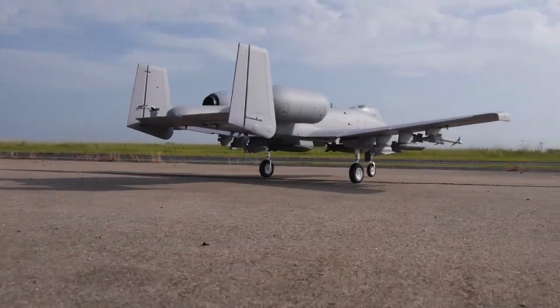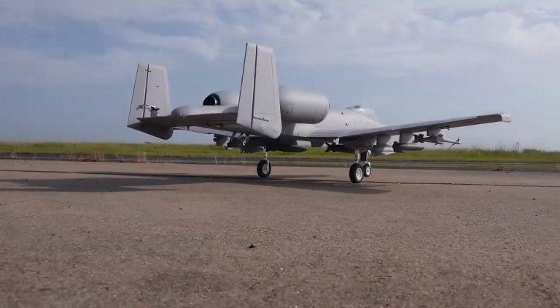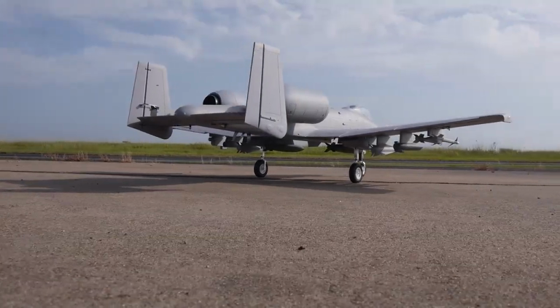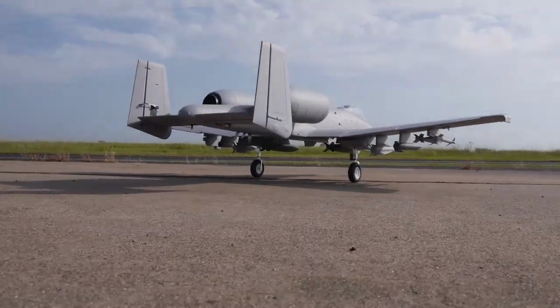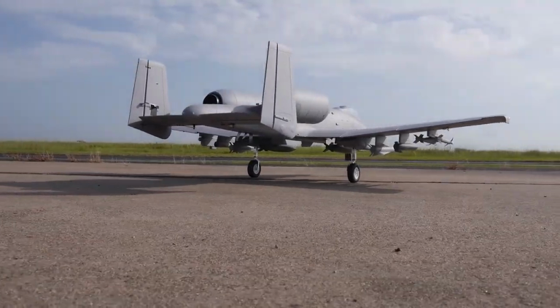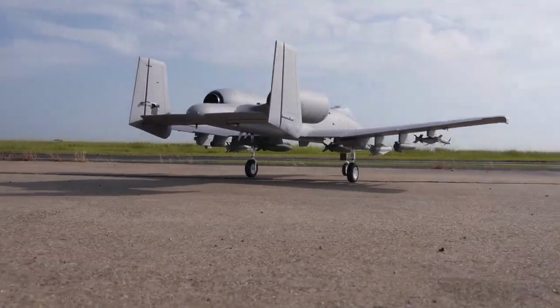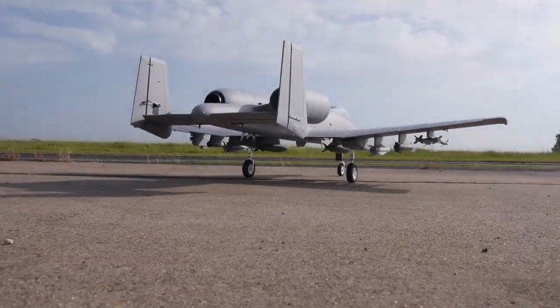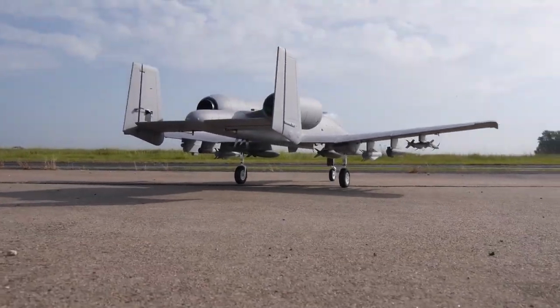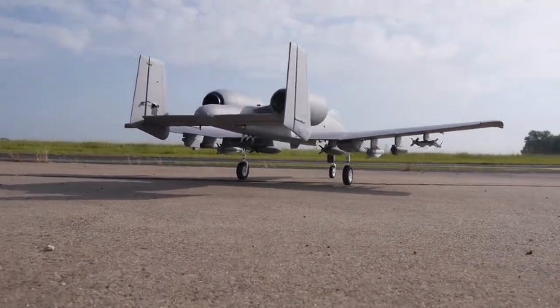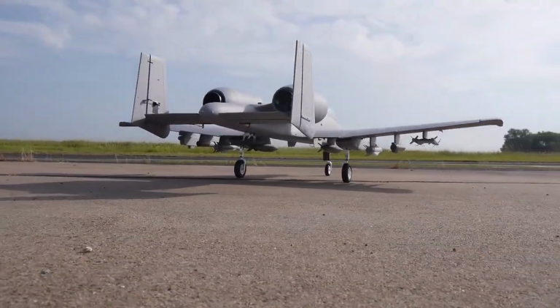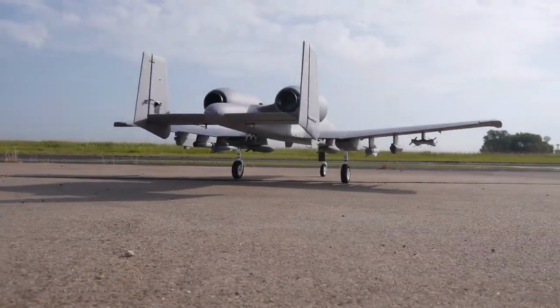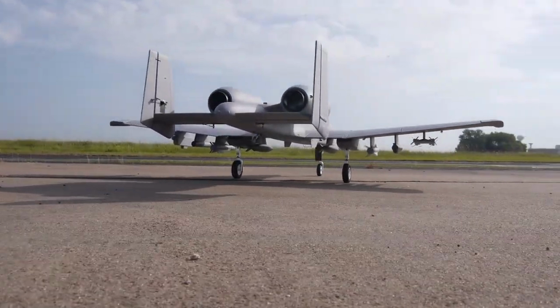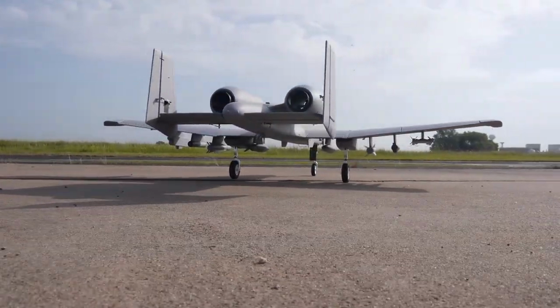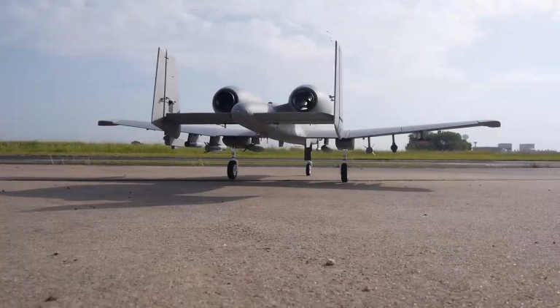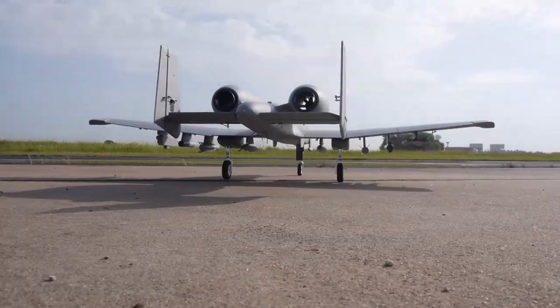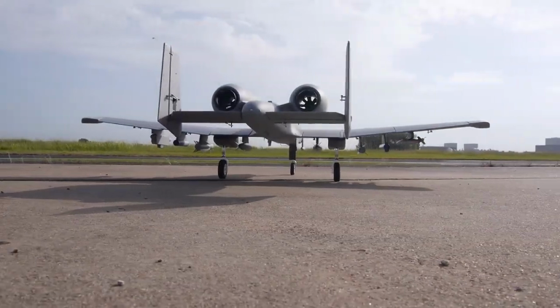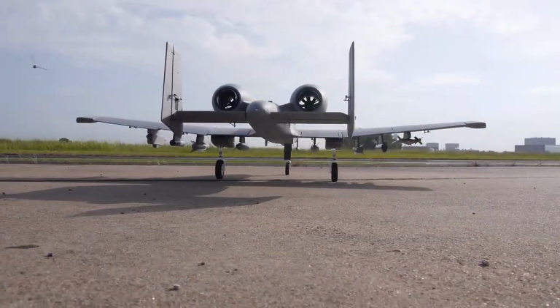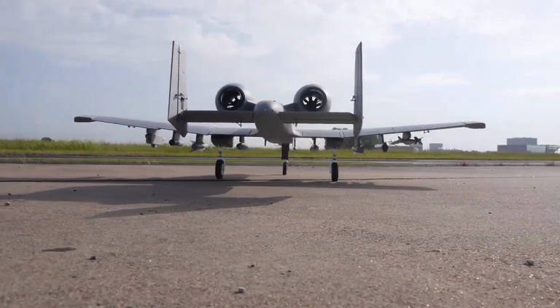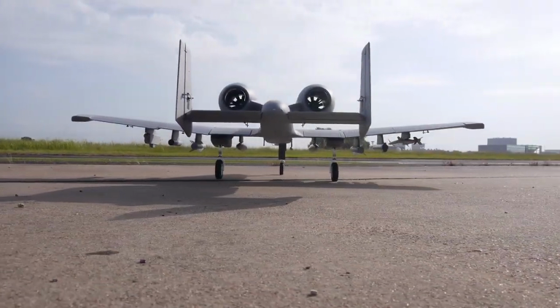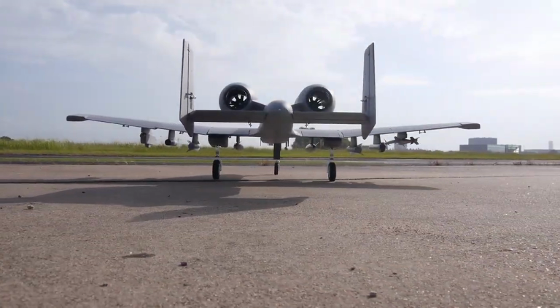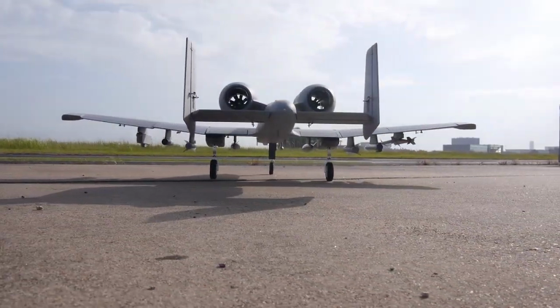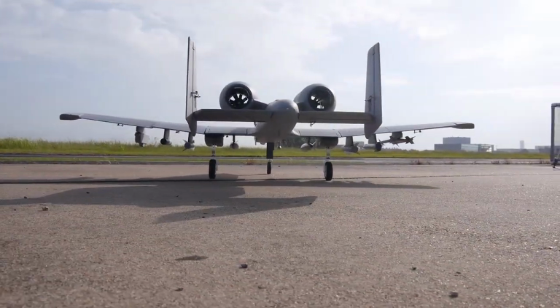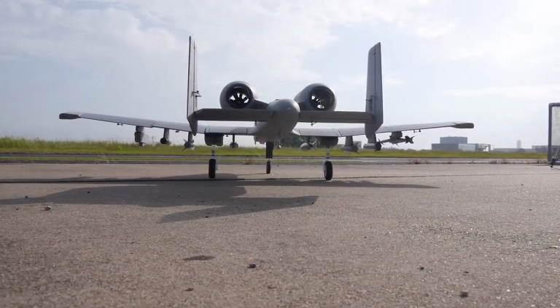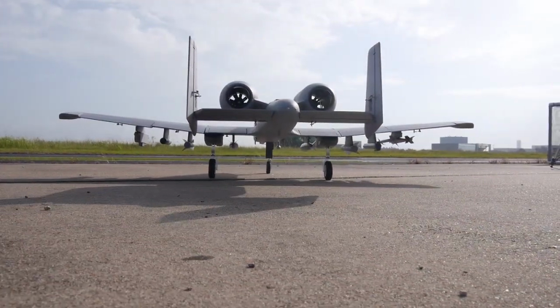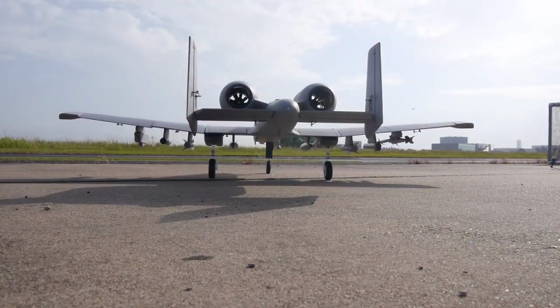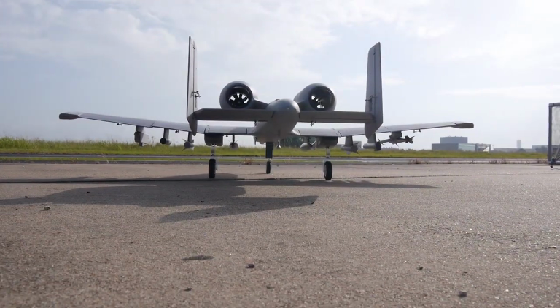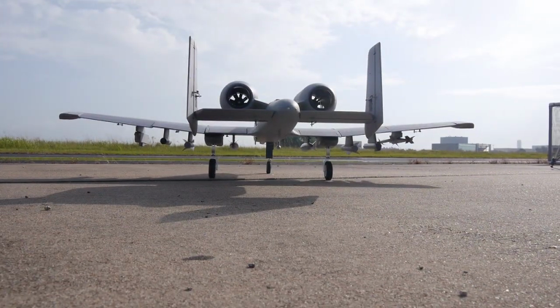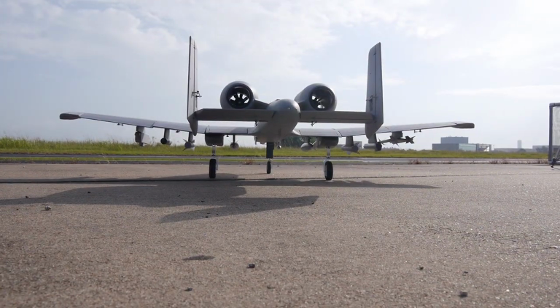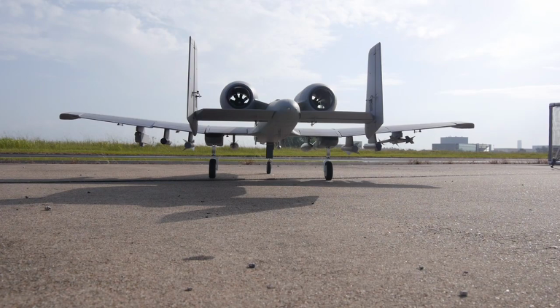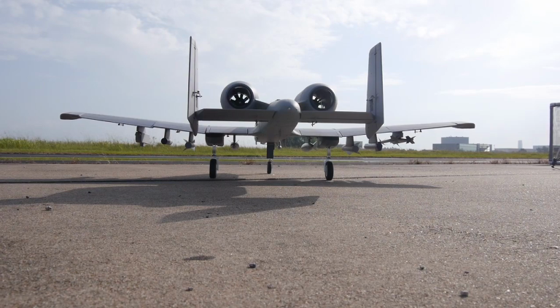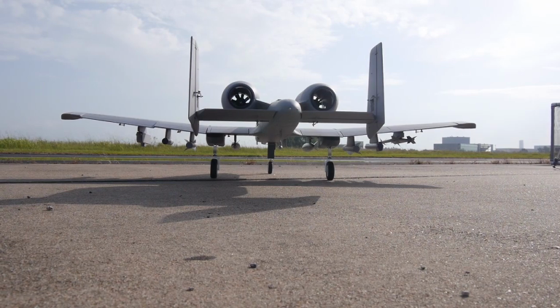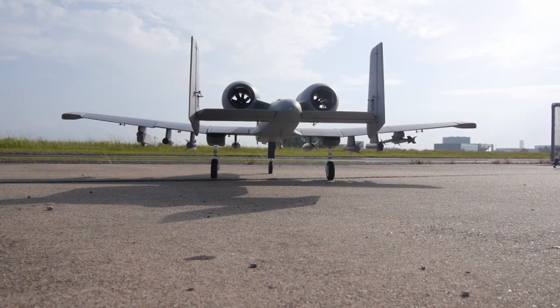I will say that the model survived in one piece, so now I'm in the process of getting a custom set of decals for it. I'm also hoping to make another mod as well, but we'll see how that goes.